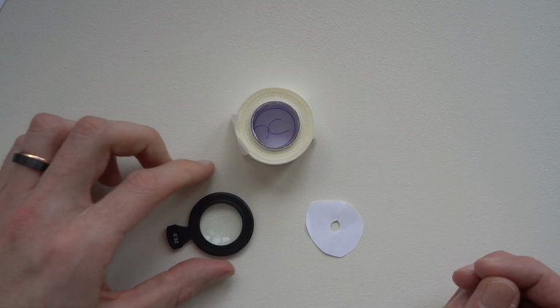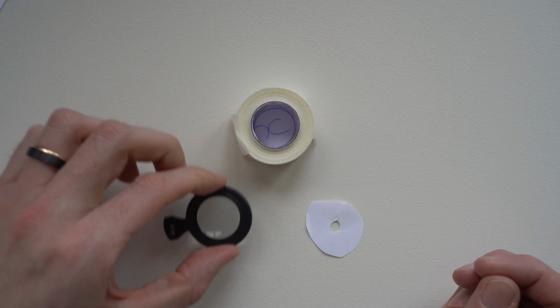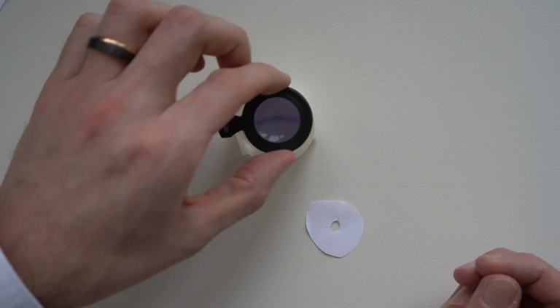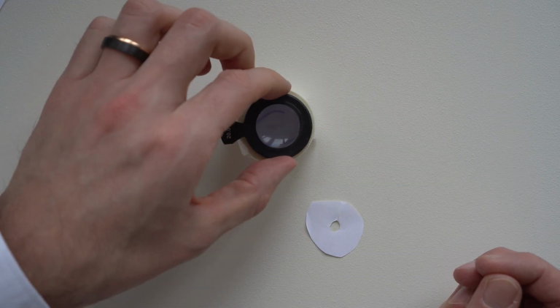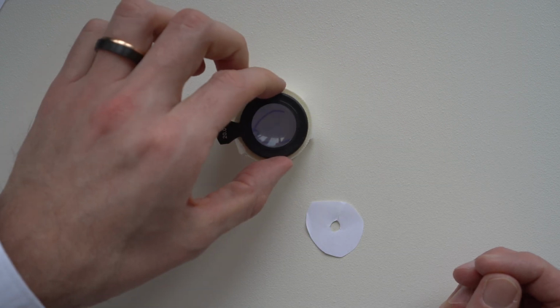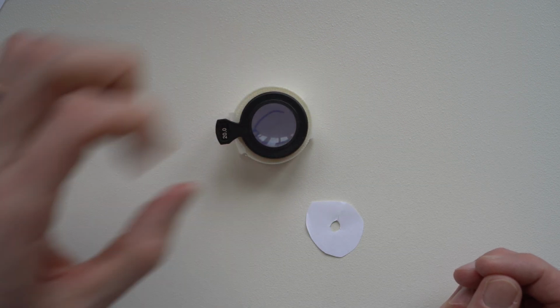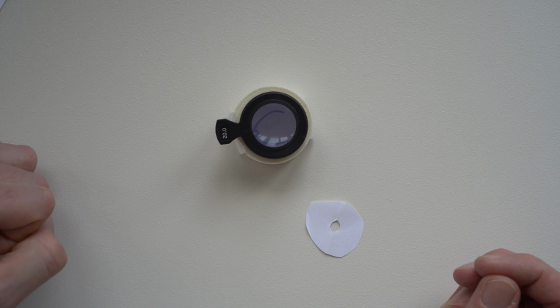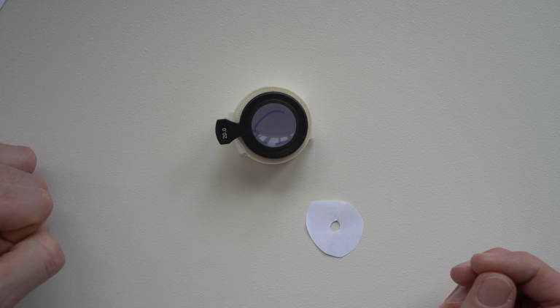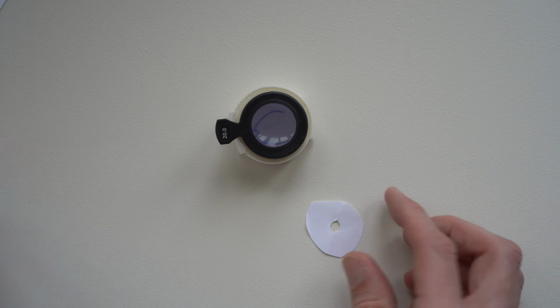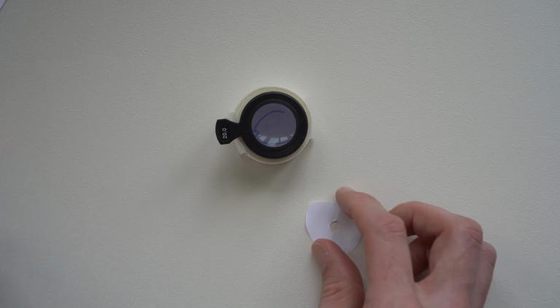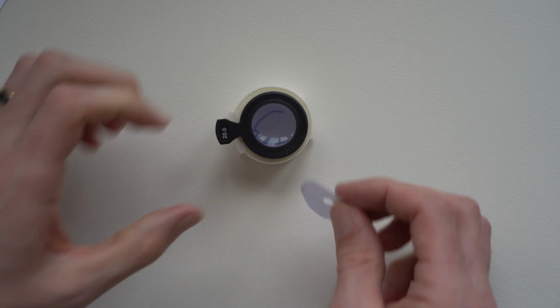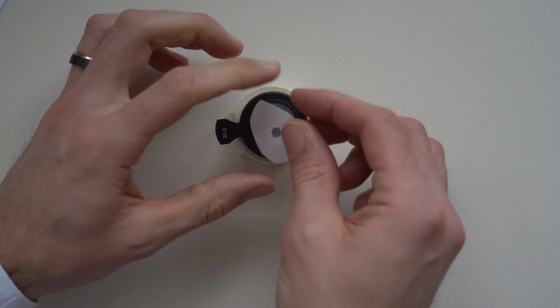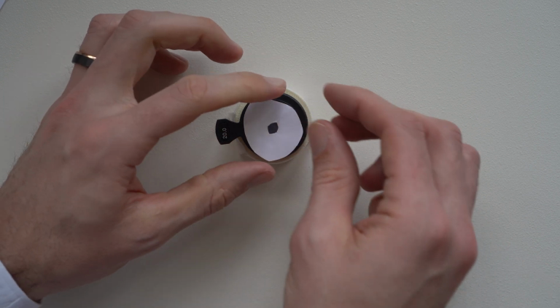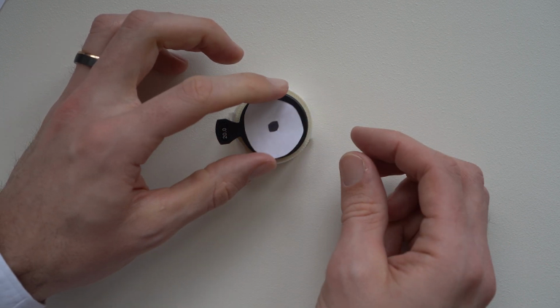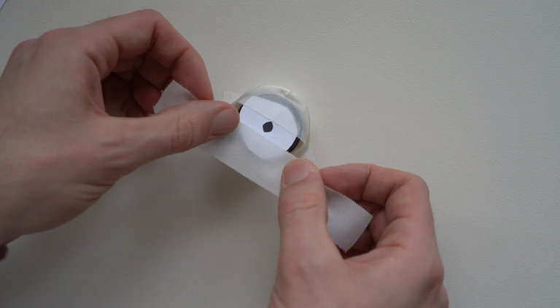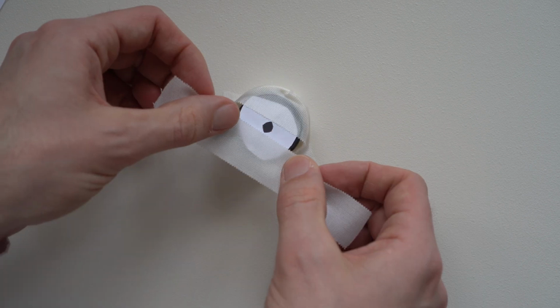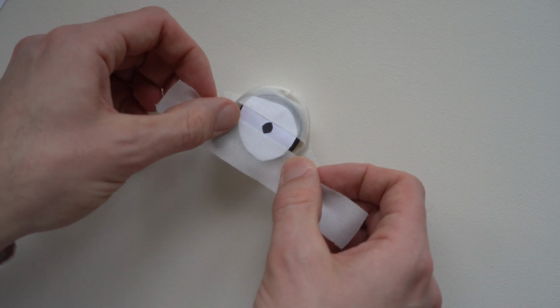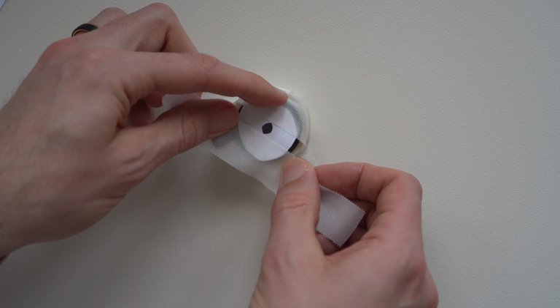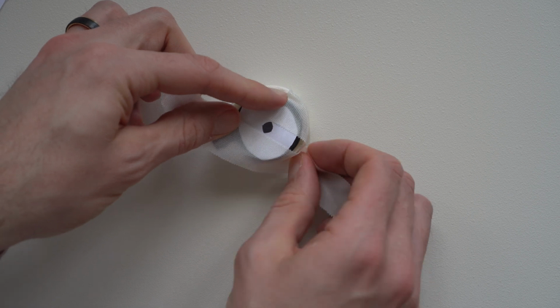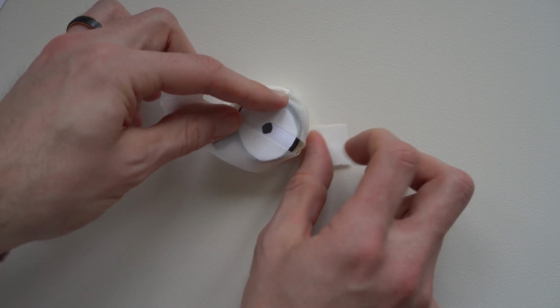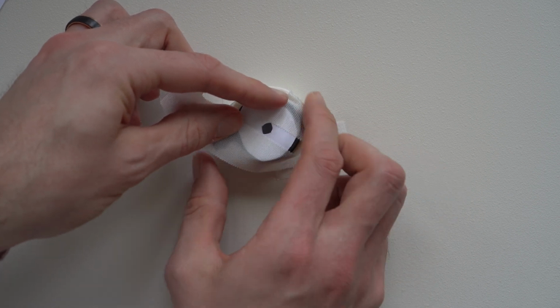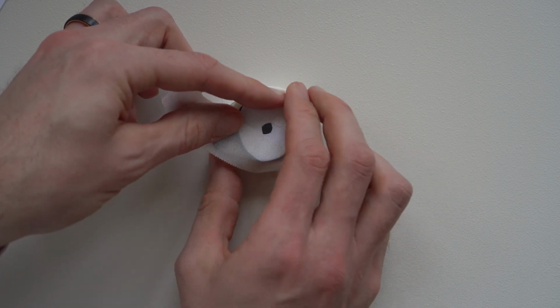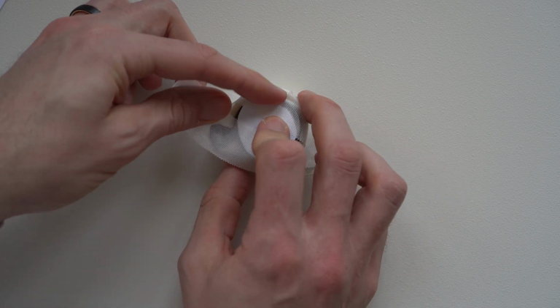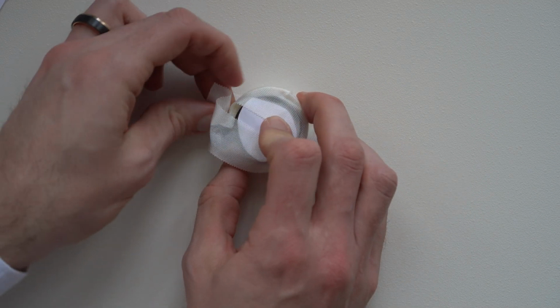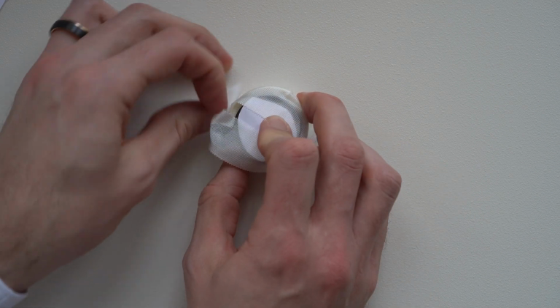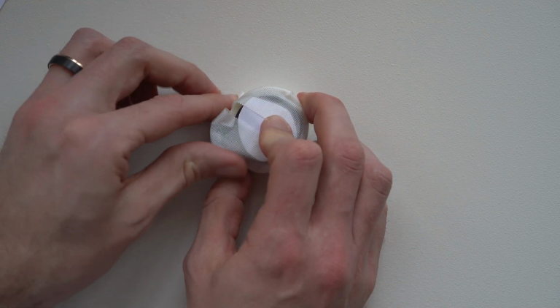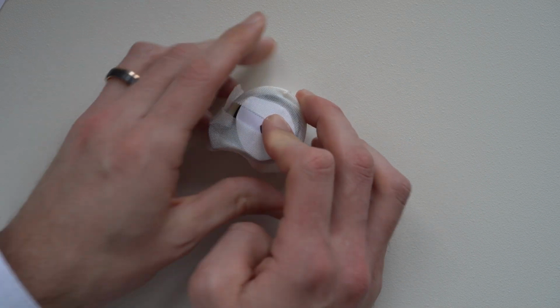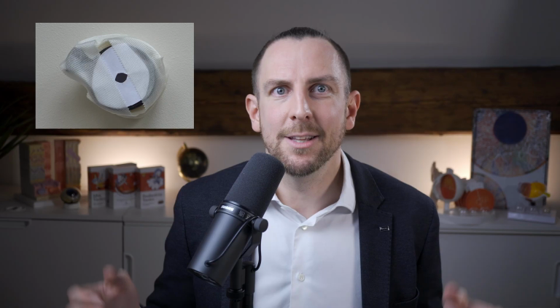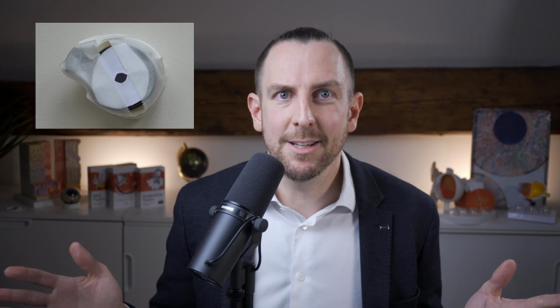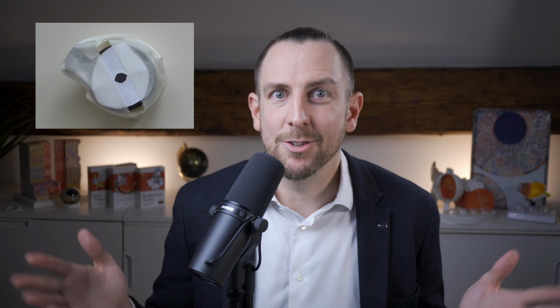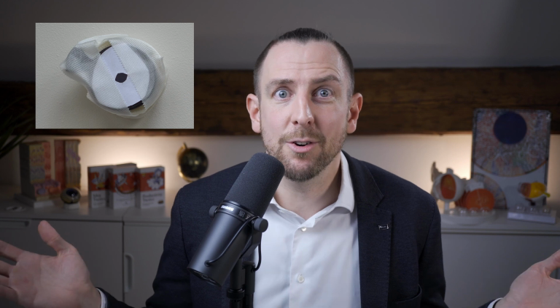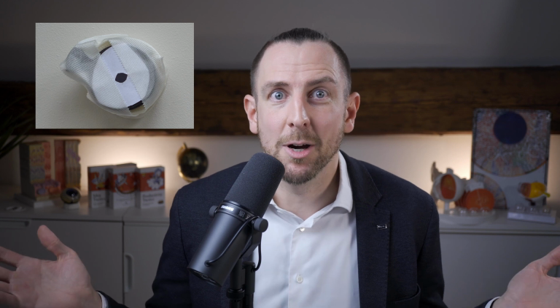Then place the 20 diopter lens onto the roll of tape, put your artificial pupil on top, and stick those two things onto your roll of tape using two out of the three strips you just set aside. That's it — you're done with your eye model.